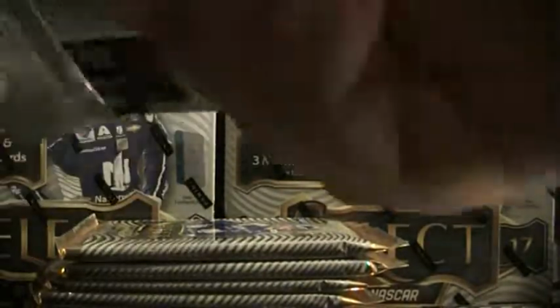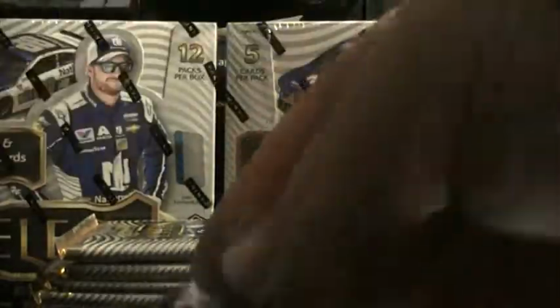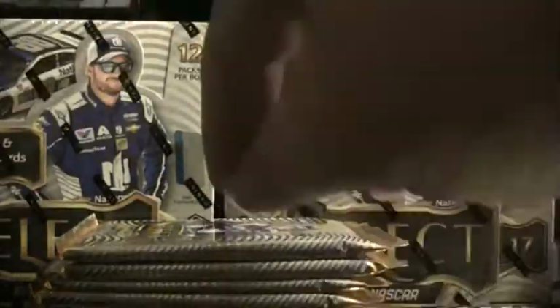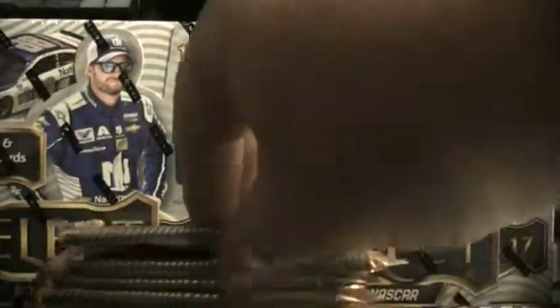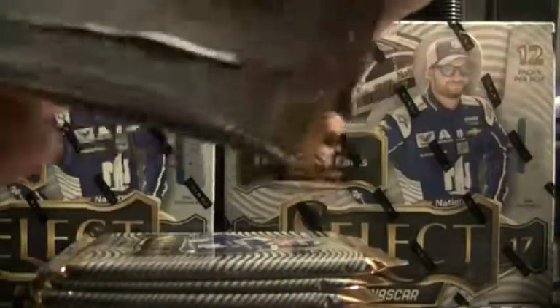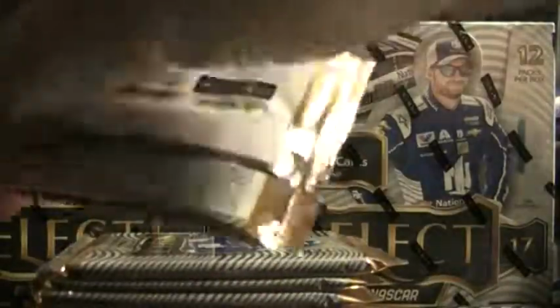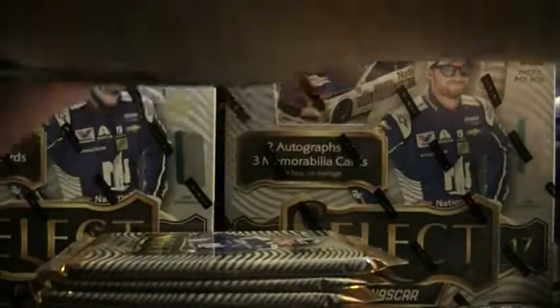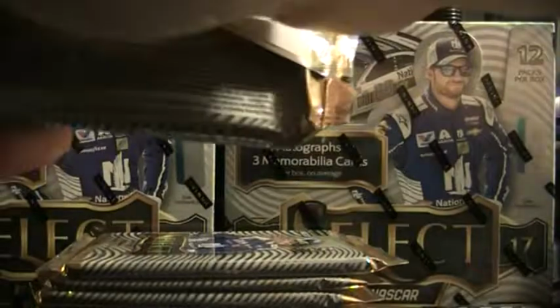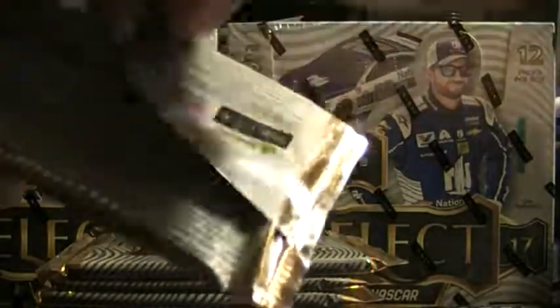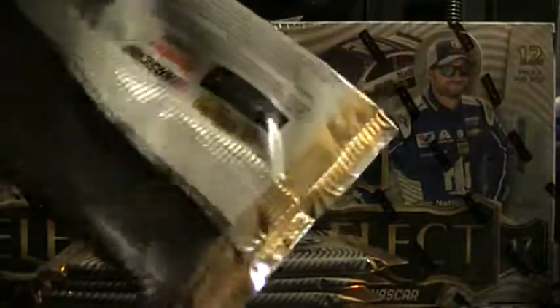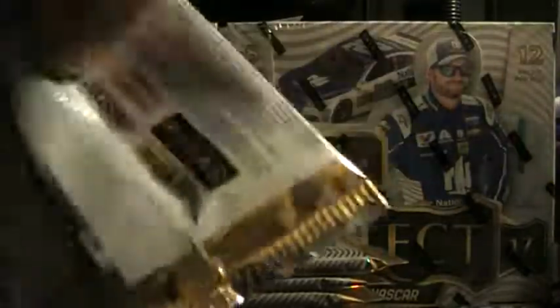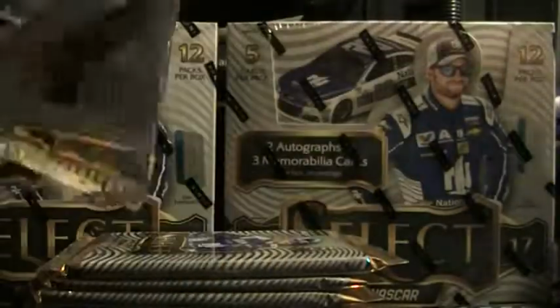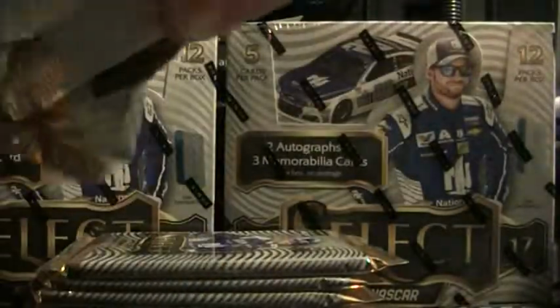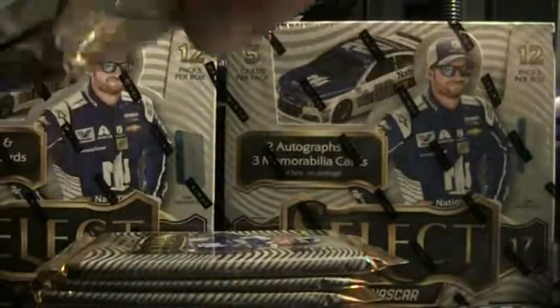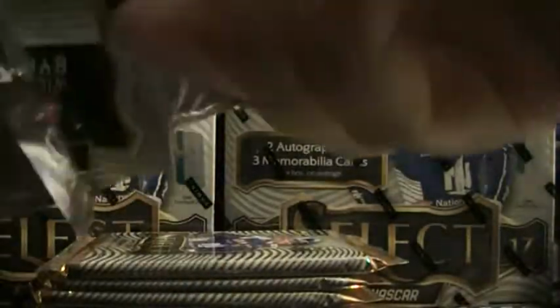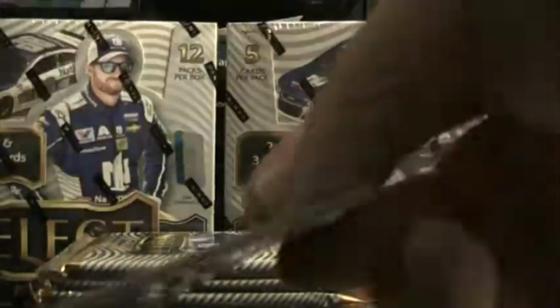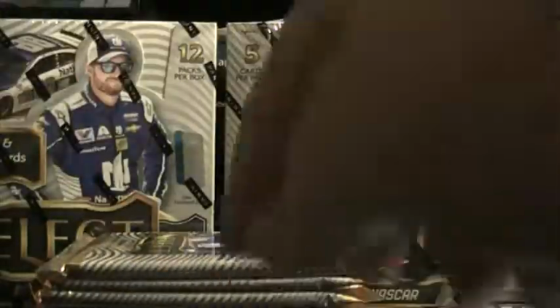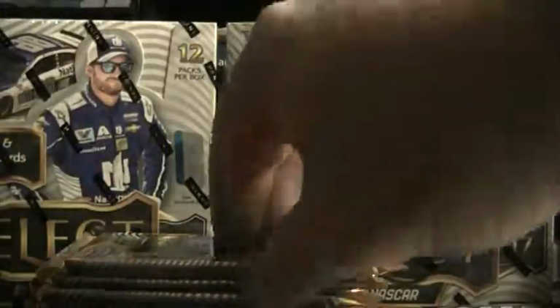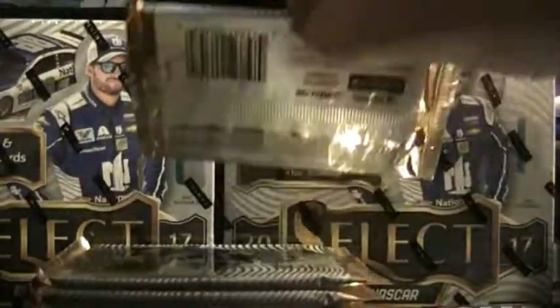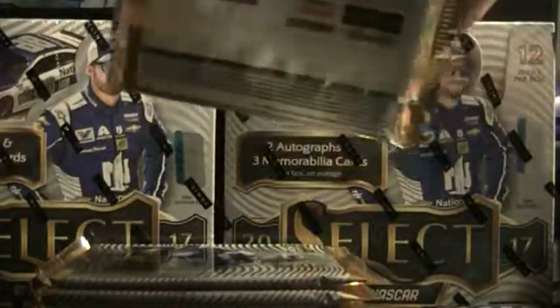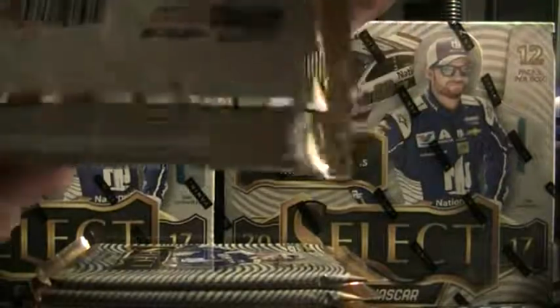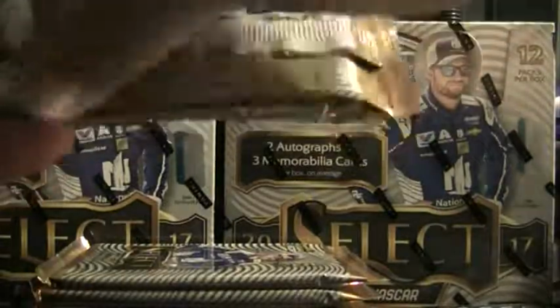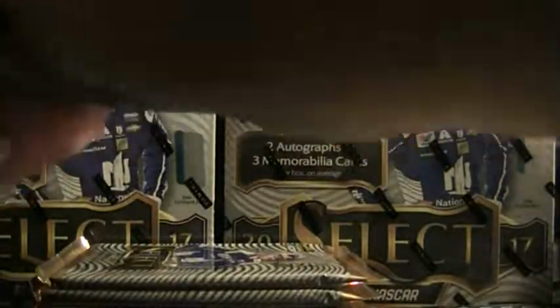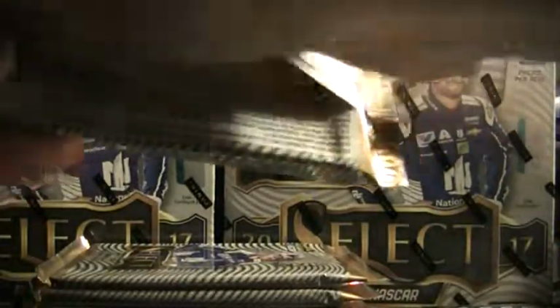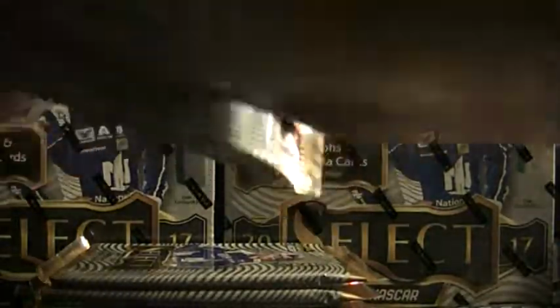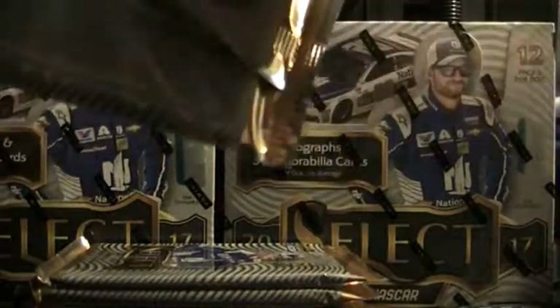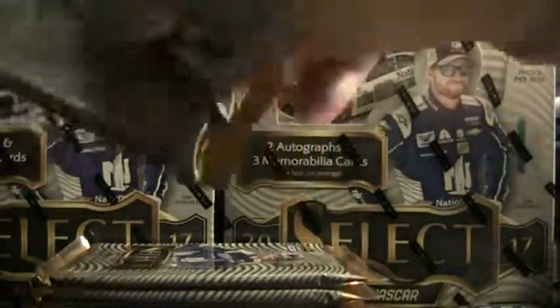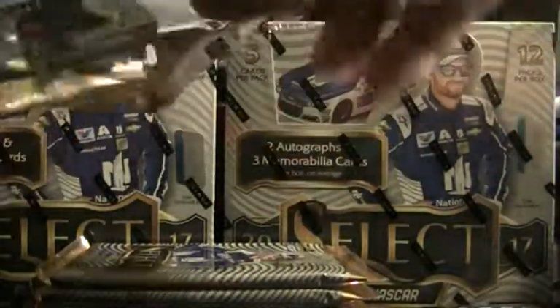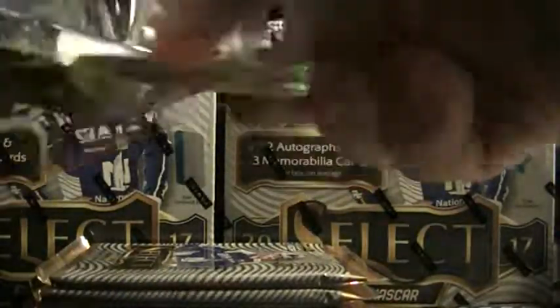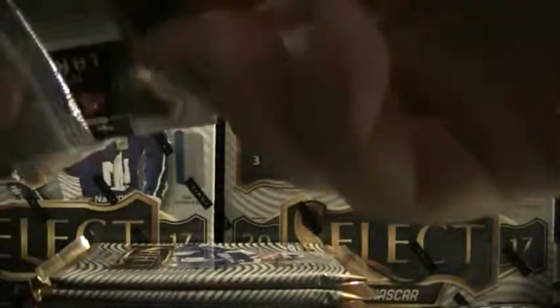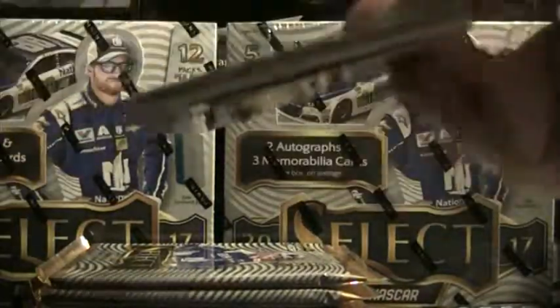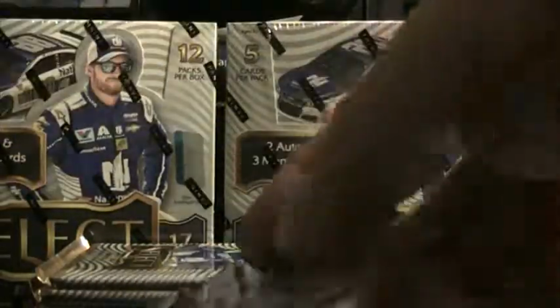I believe I just saw a tie-dye — maybe, maybe. There's something colorful there — yeah, I see a tie-dye down there. It's gonna be towards the bottom of this stack.